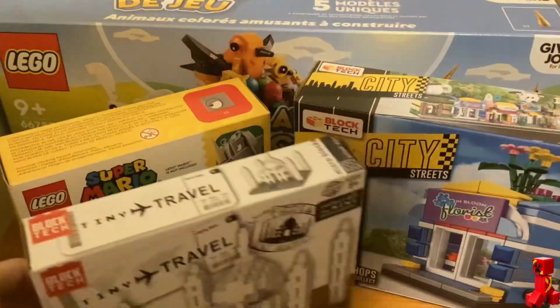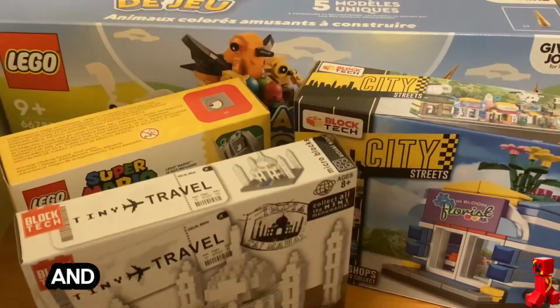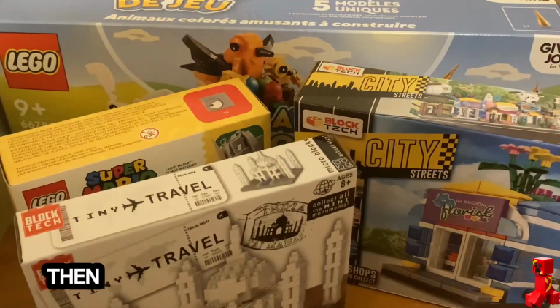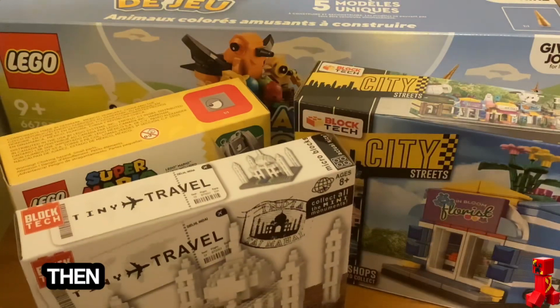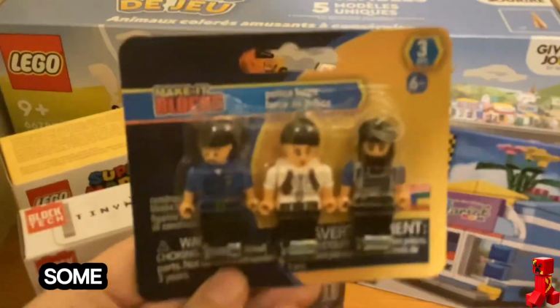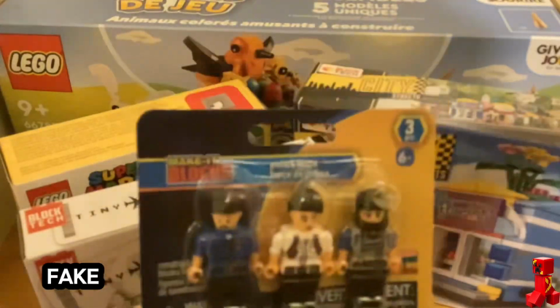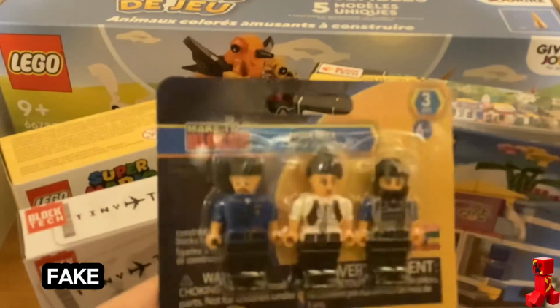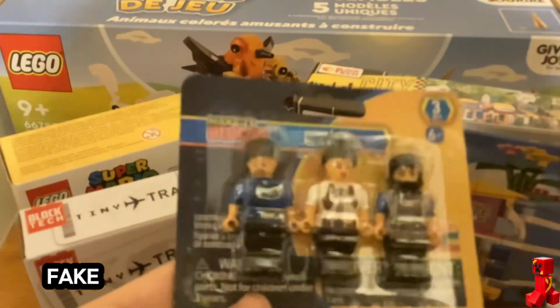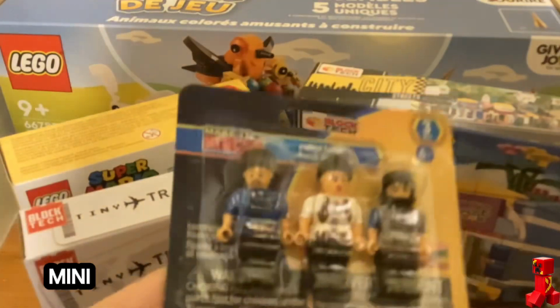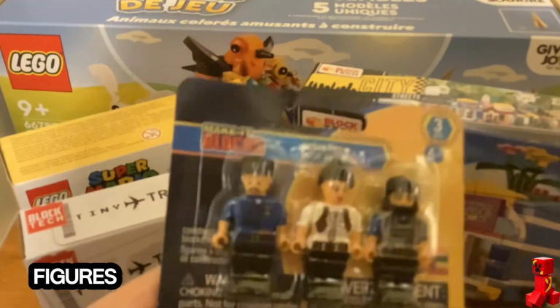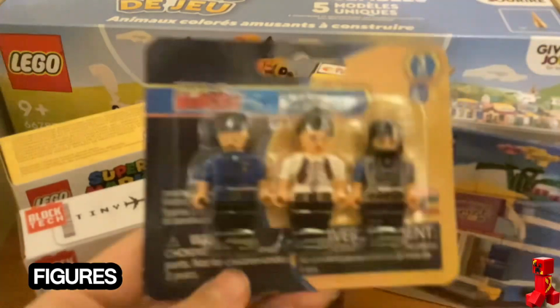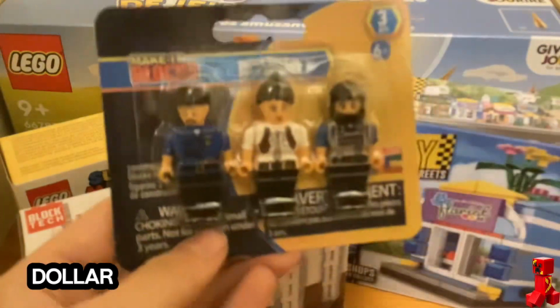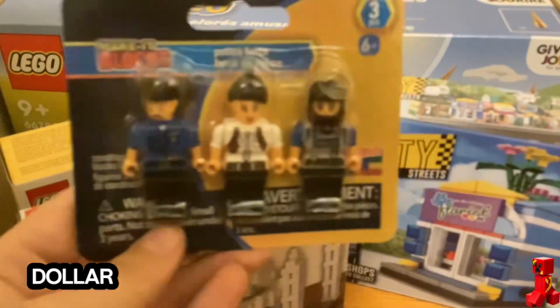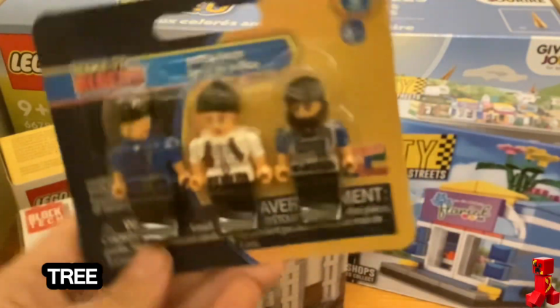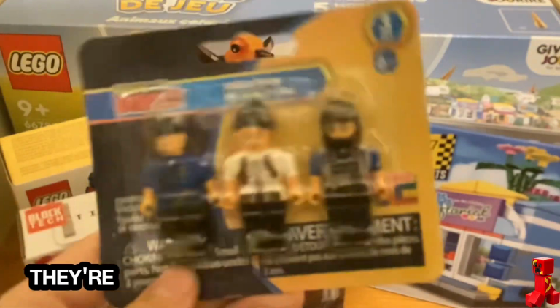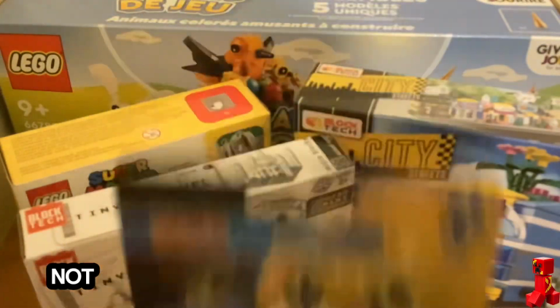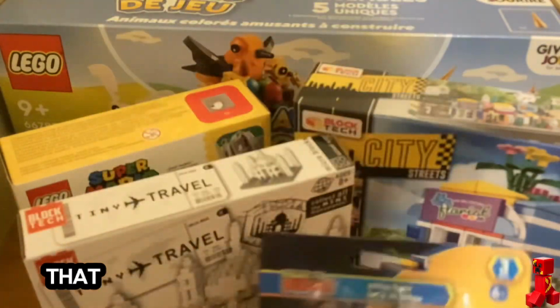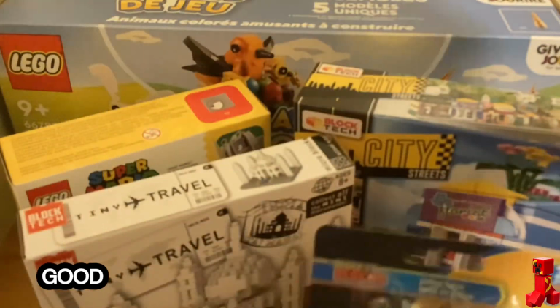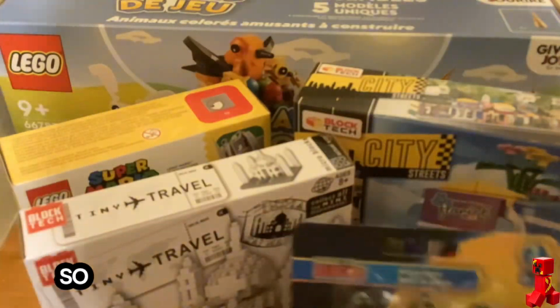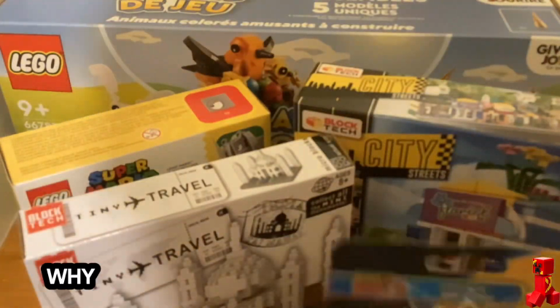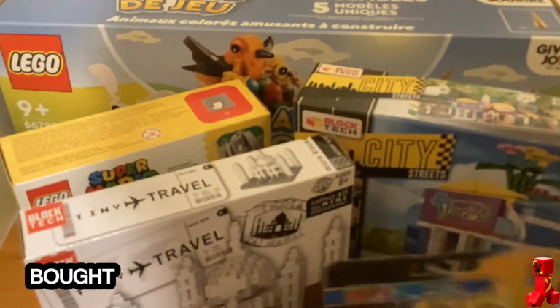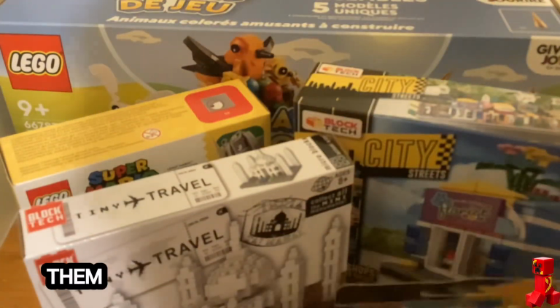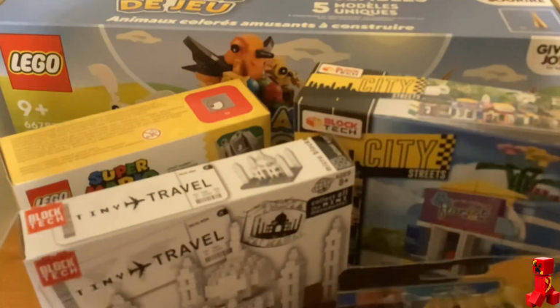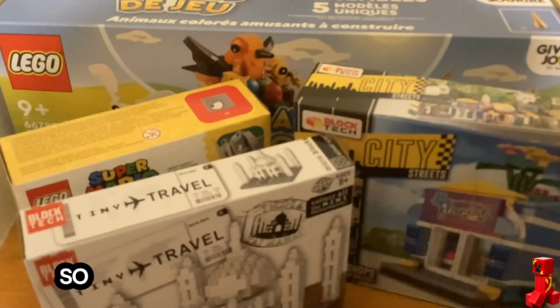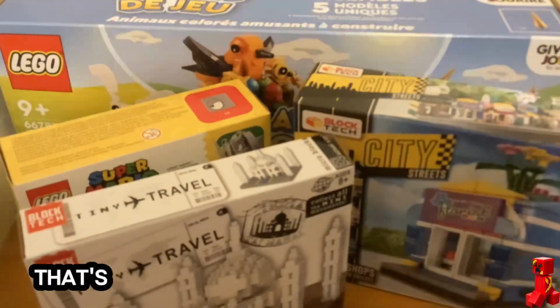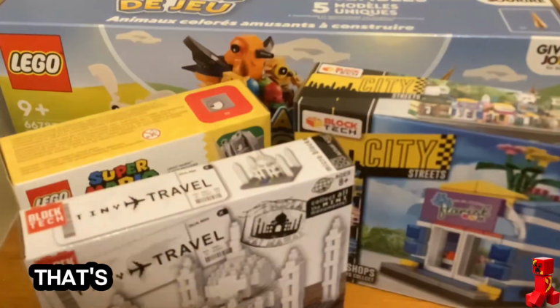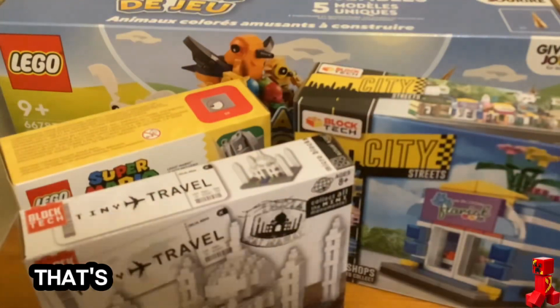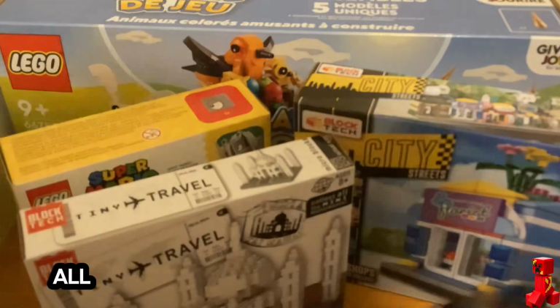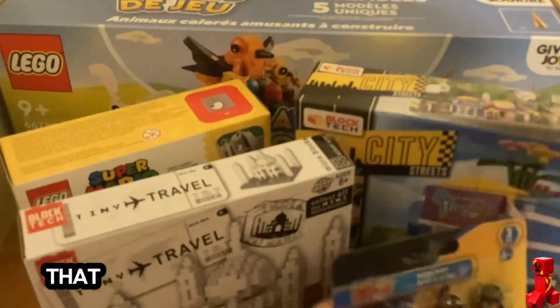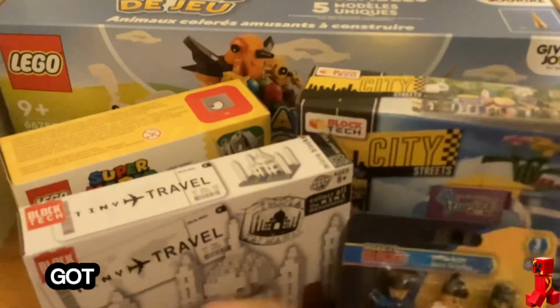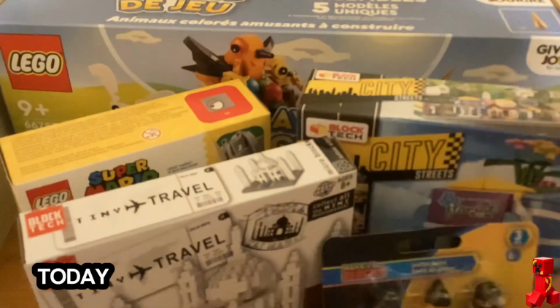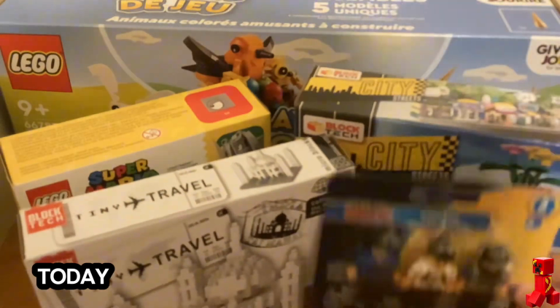And then some fake minifigures from Dollar Tree. They're not that good, so that's what I bought. That's all that I got today.